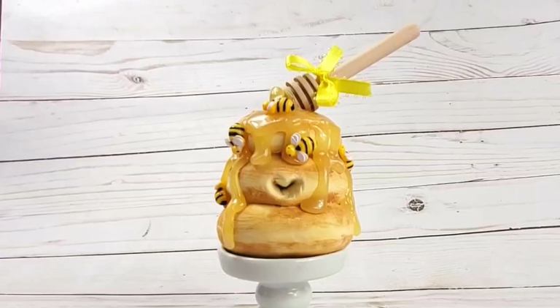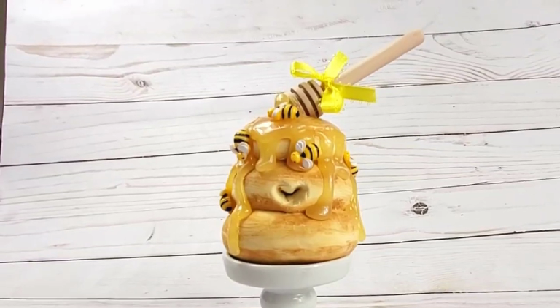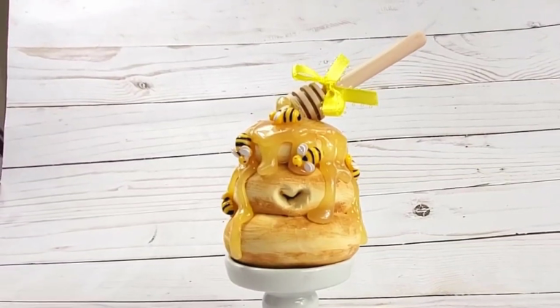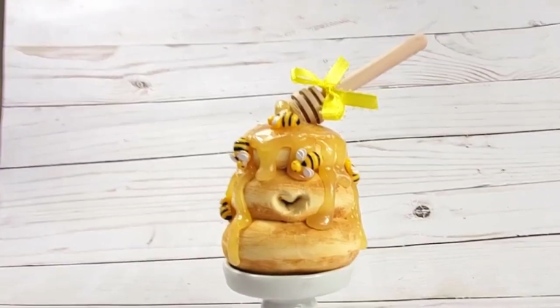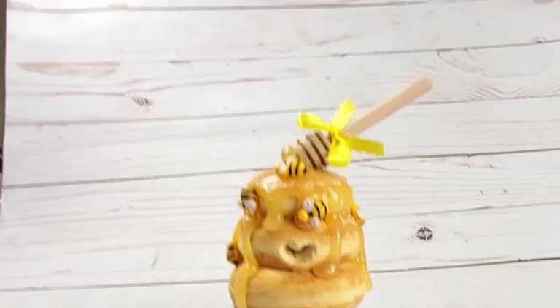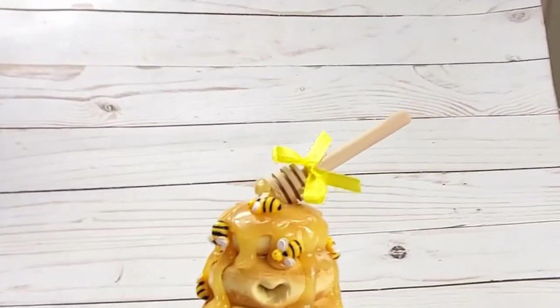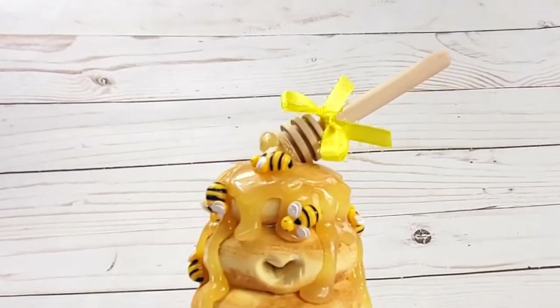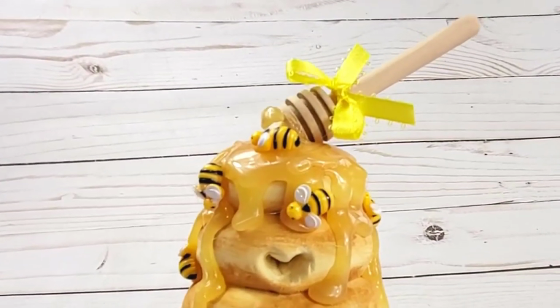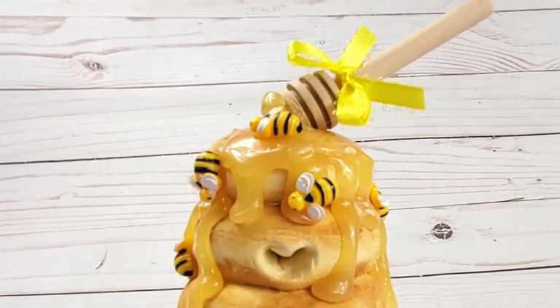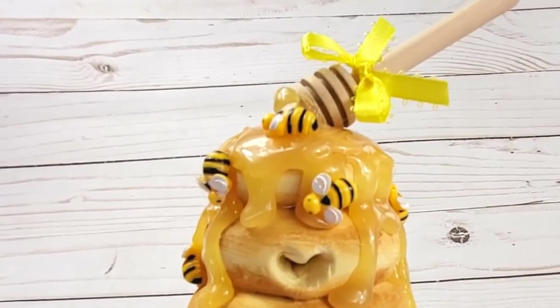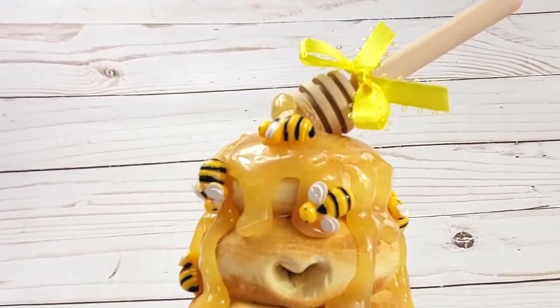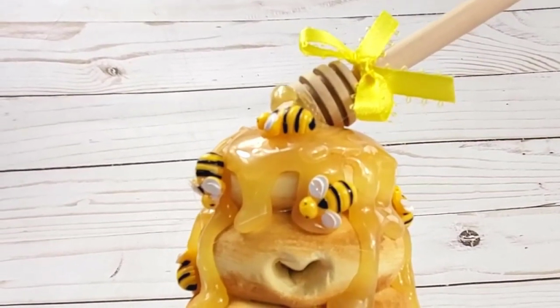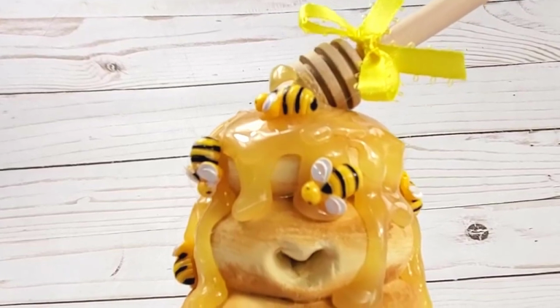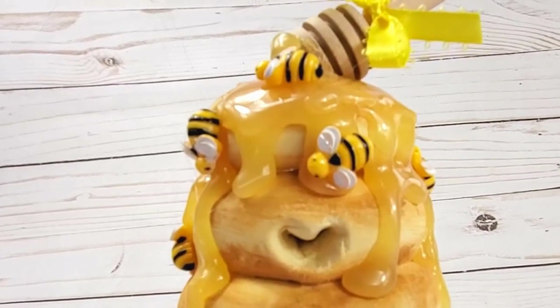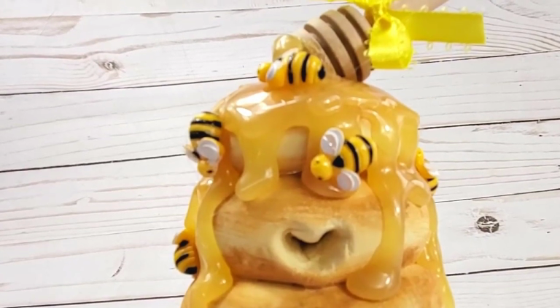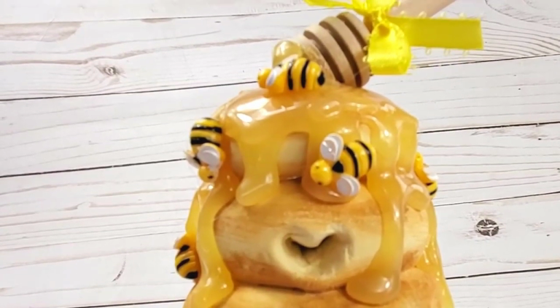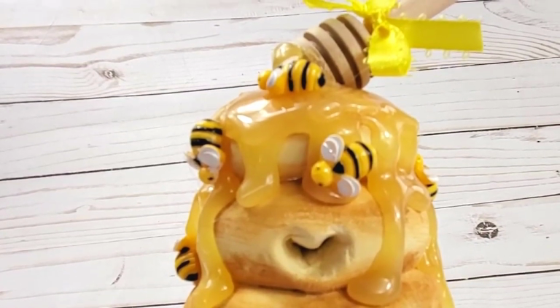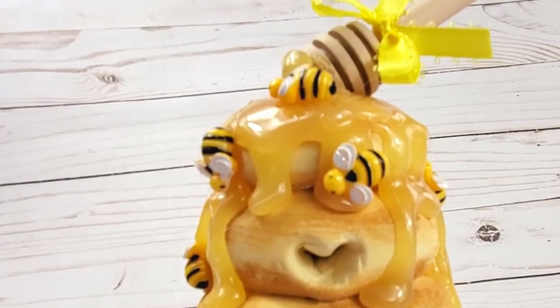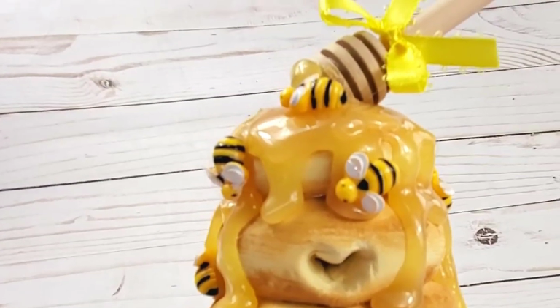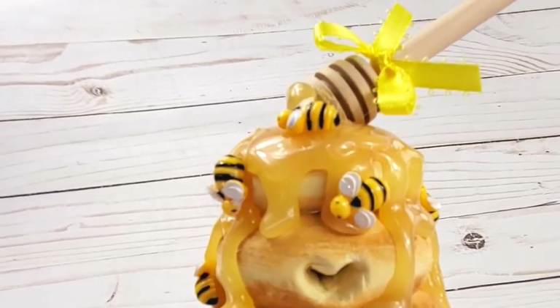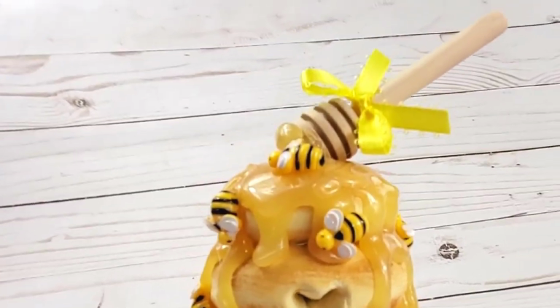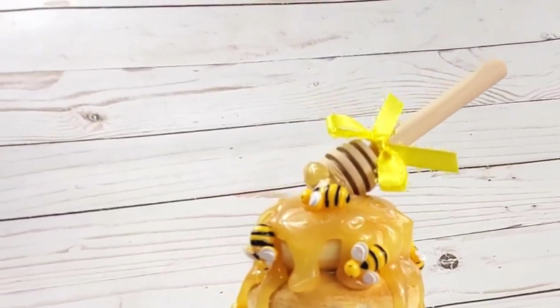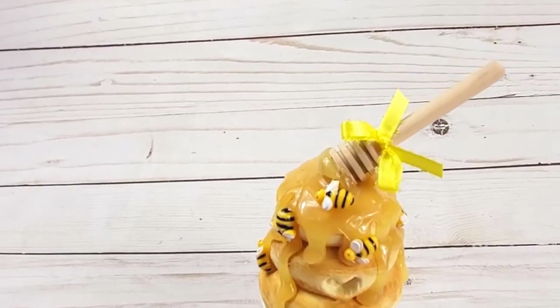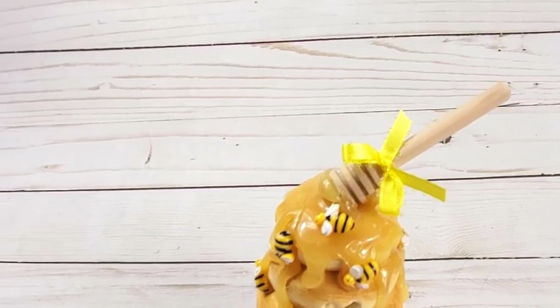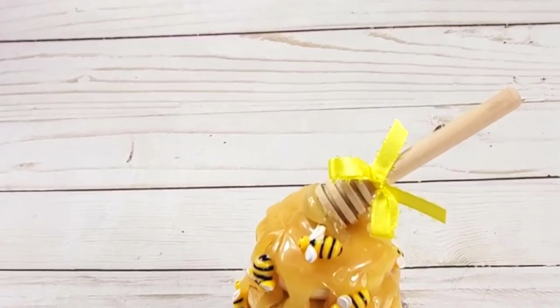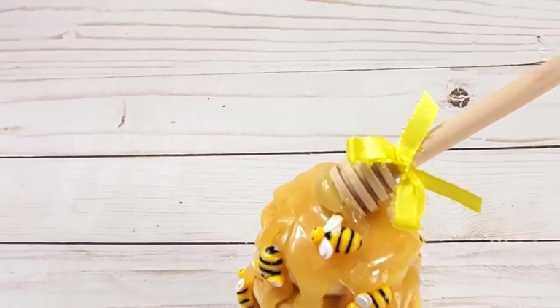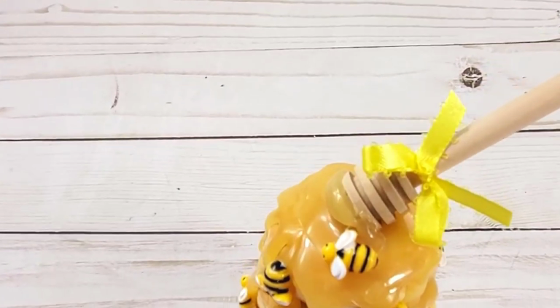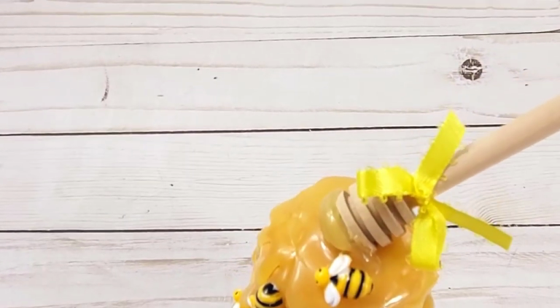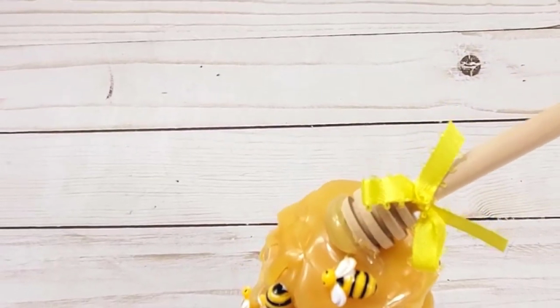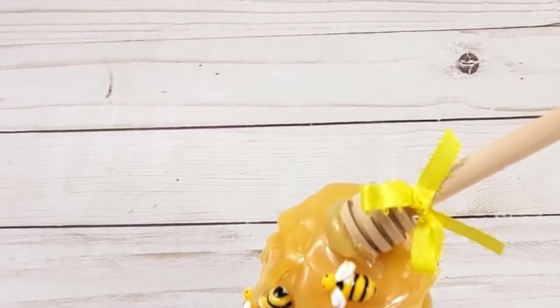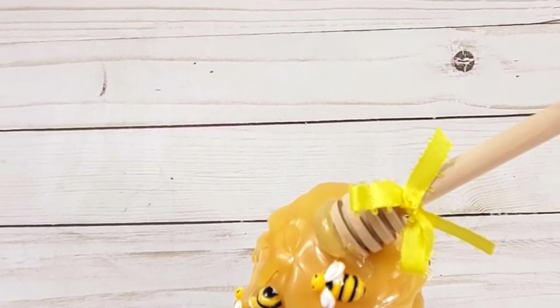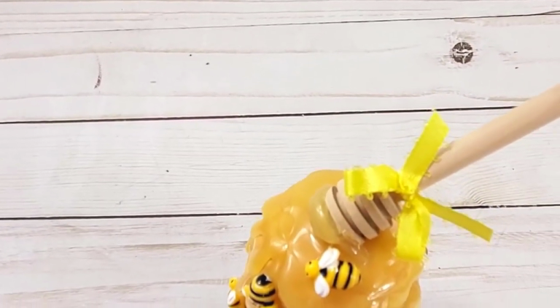Hey you guys, welcome. Today we're going to make a cute little fake donut beehive with fake honey on it. I'm really excited about this one and I think you guys are going to like it too.